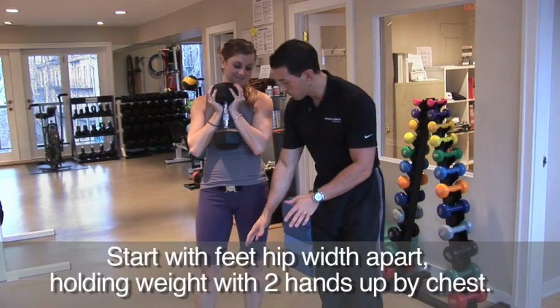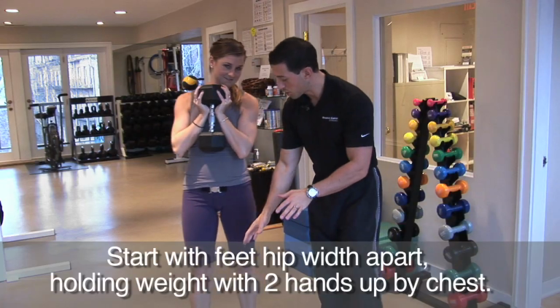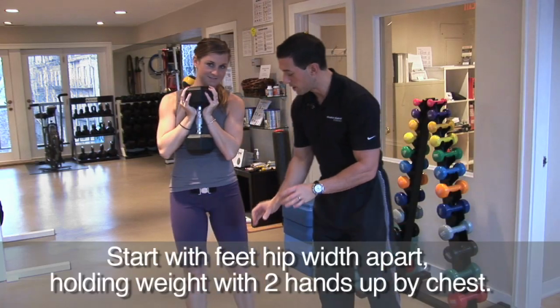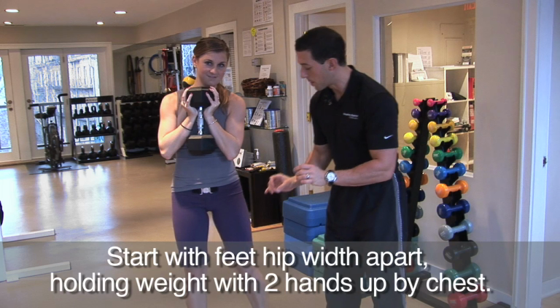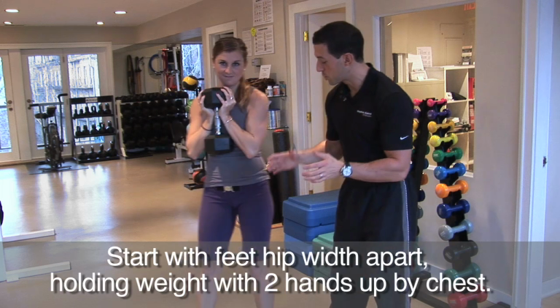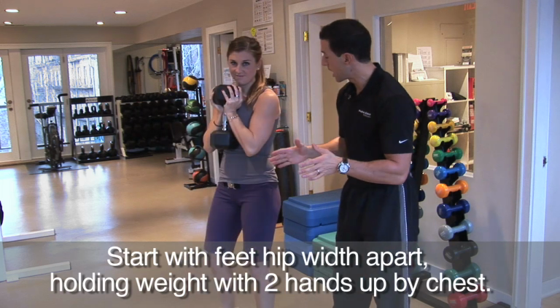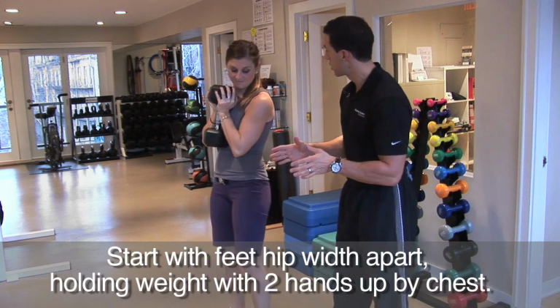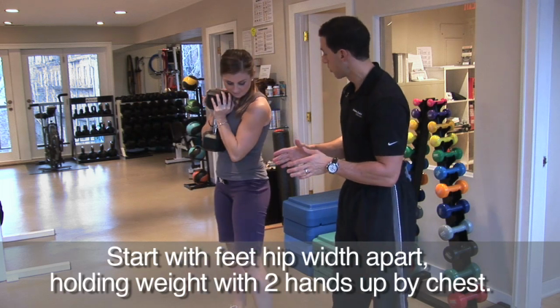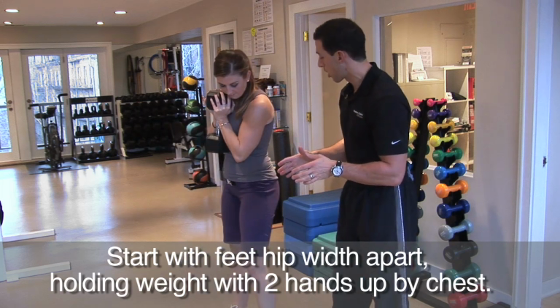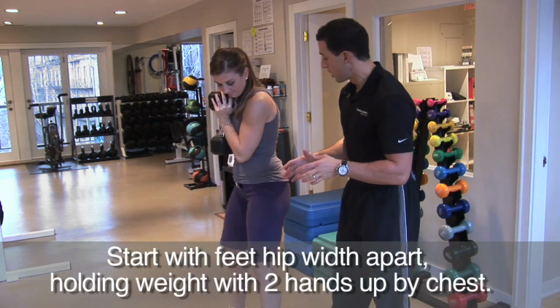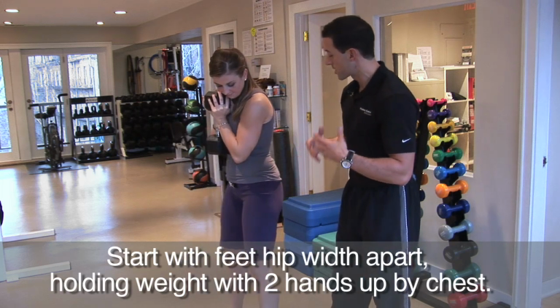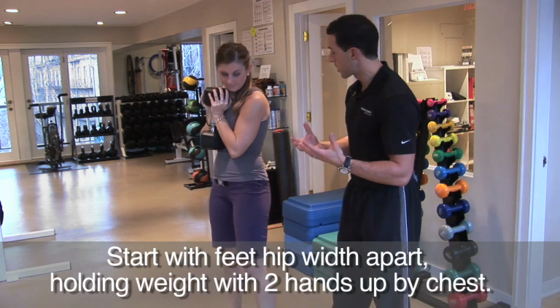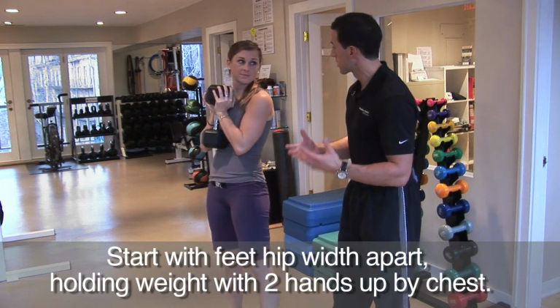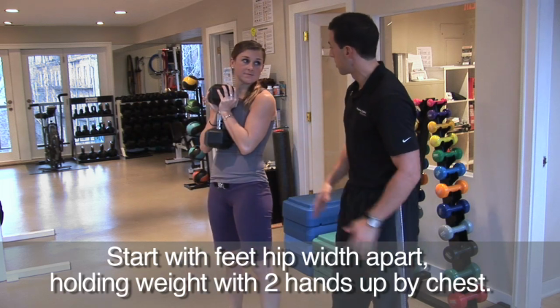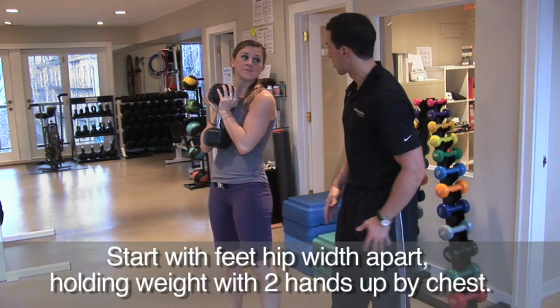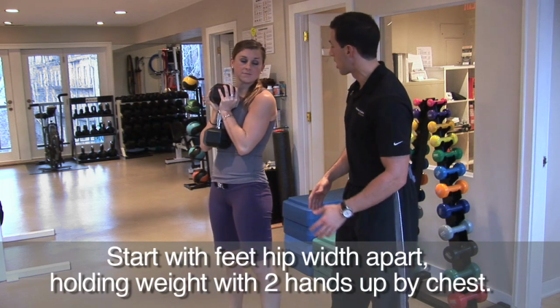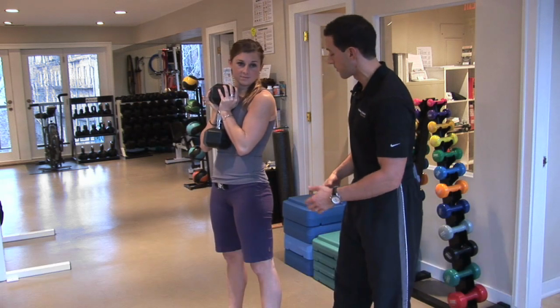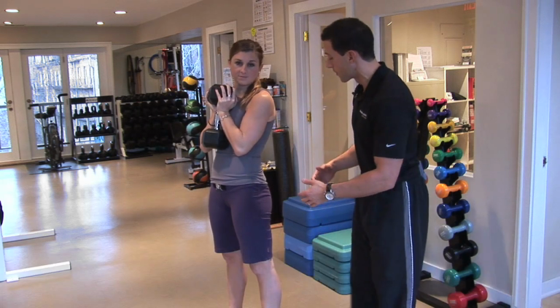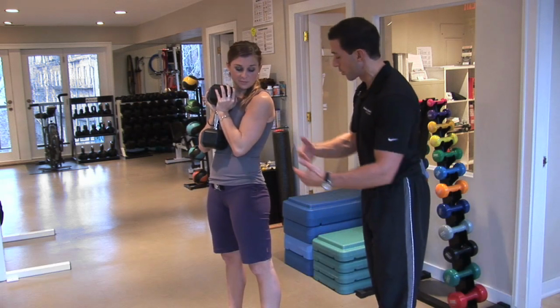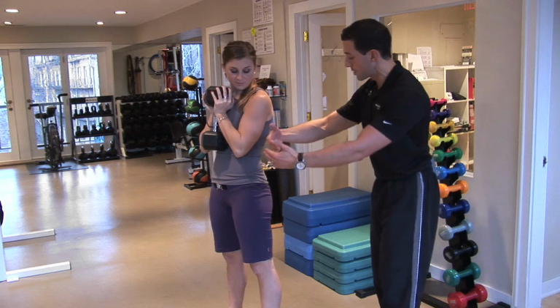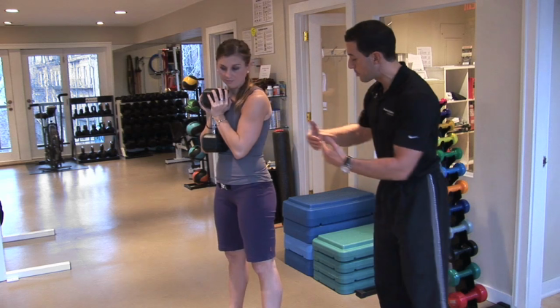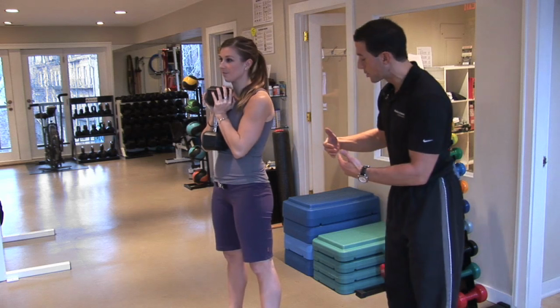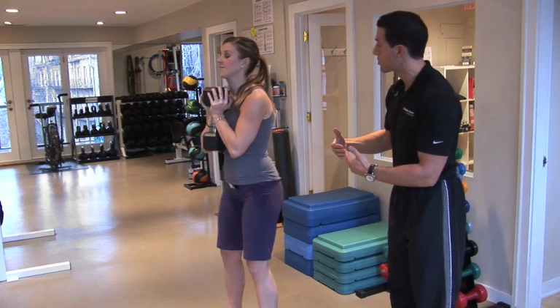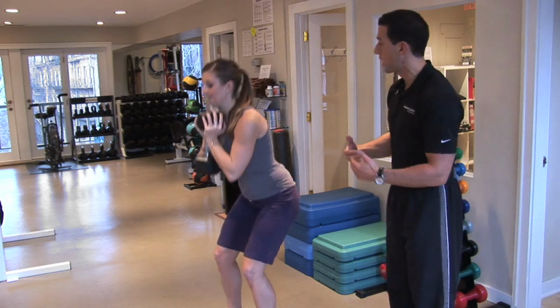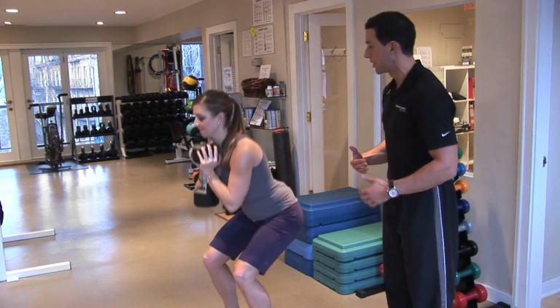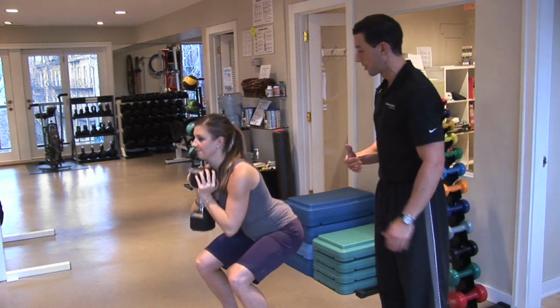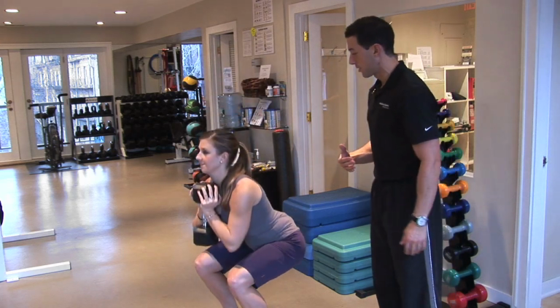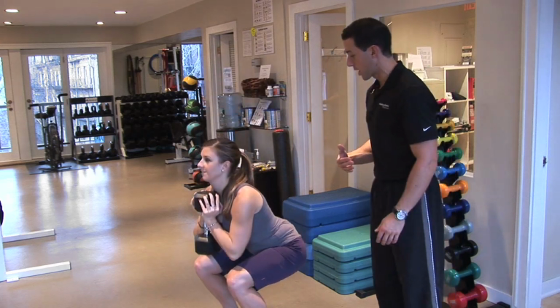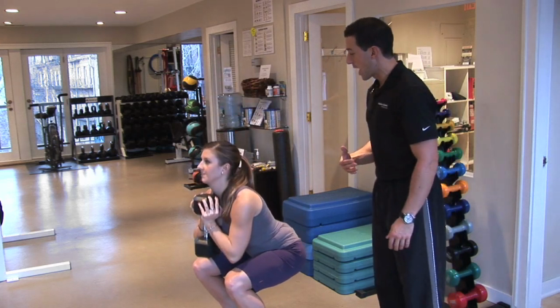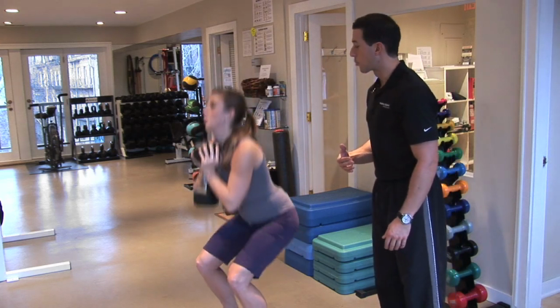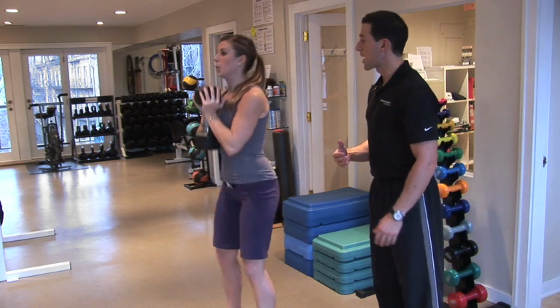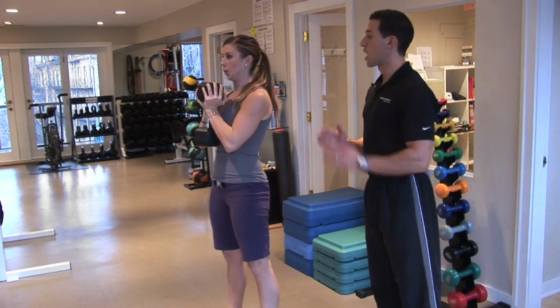Your feet should be about between hip and shoulder width apart, because a front squat is a little bit more quad dominant. What I want you to do is sit back with your hips with the weight on the heels, and come right back to the top.